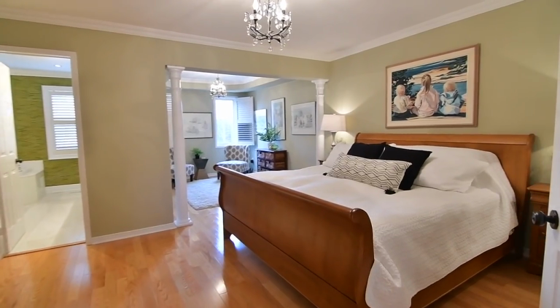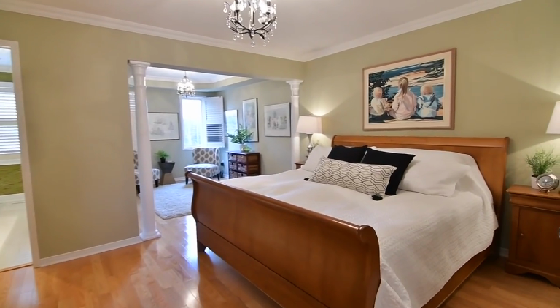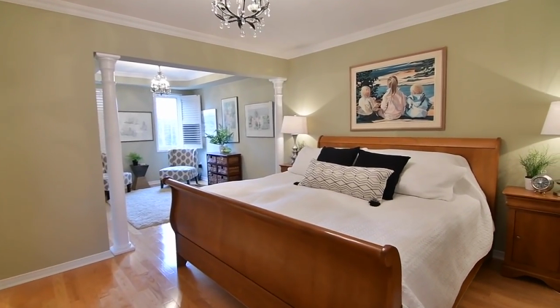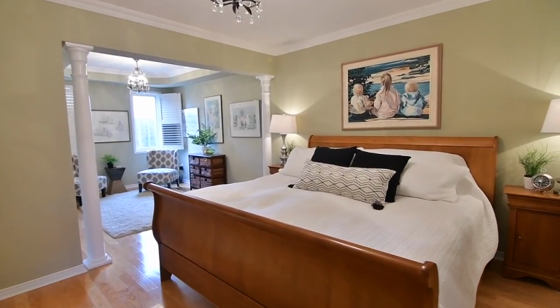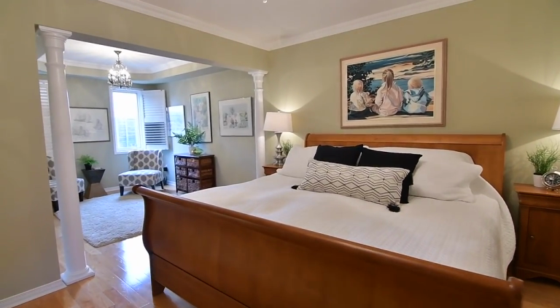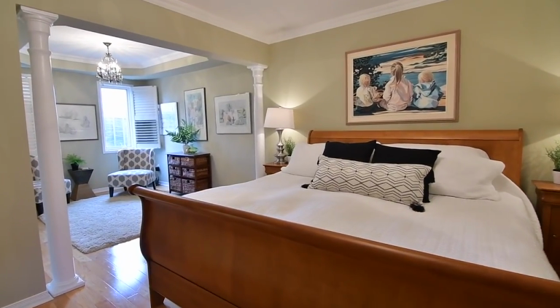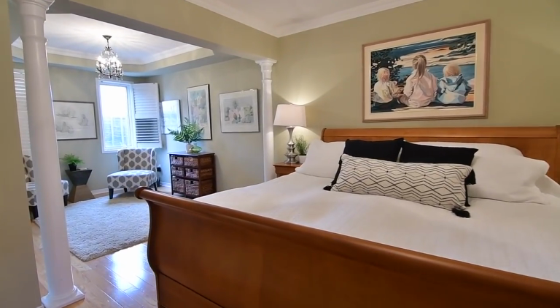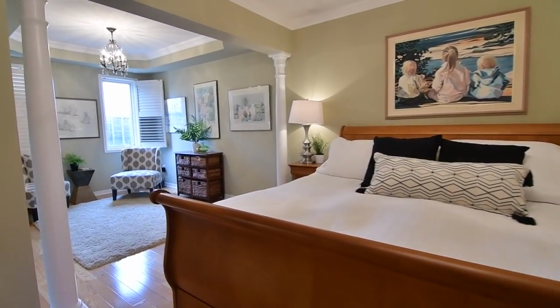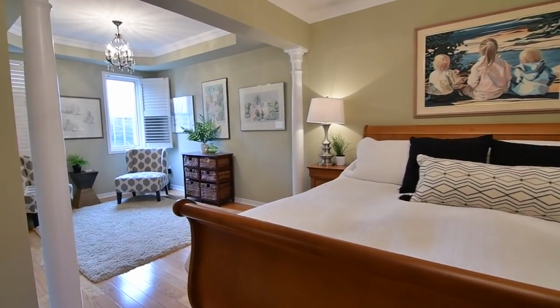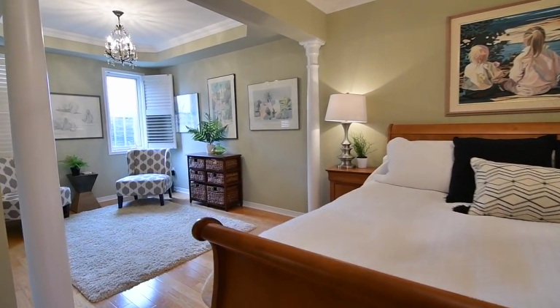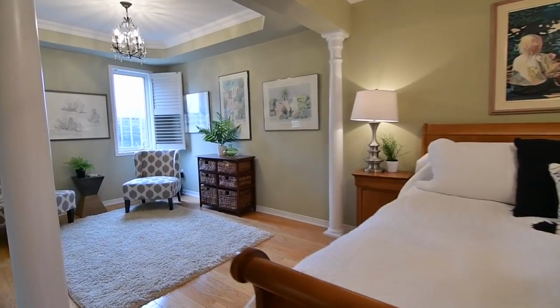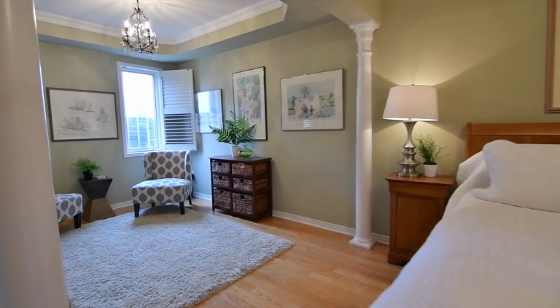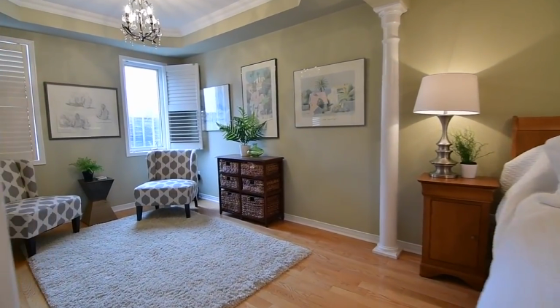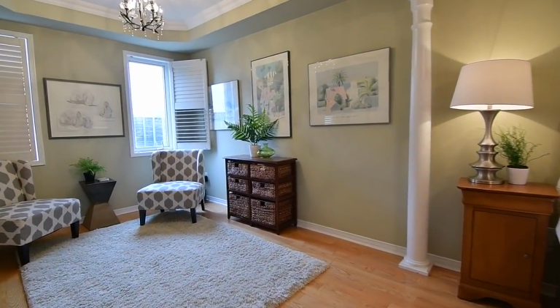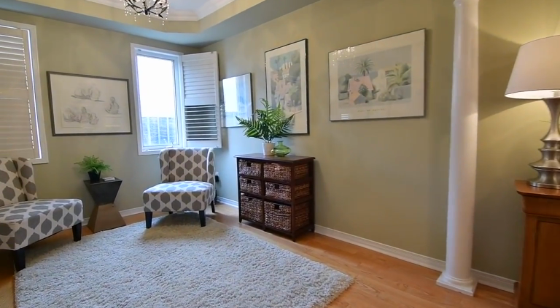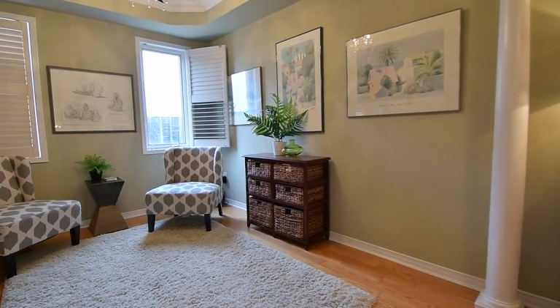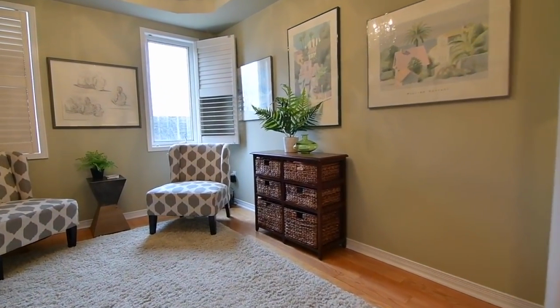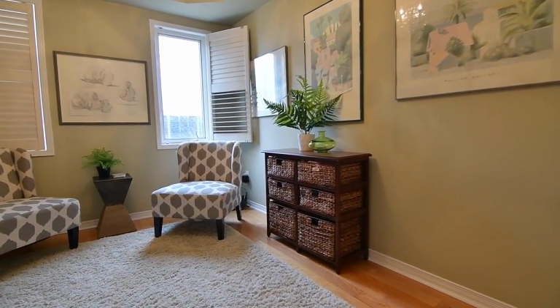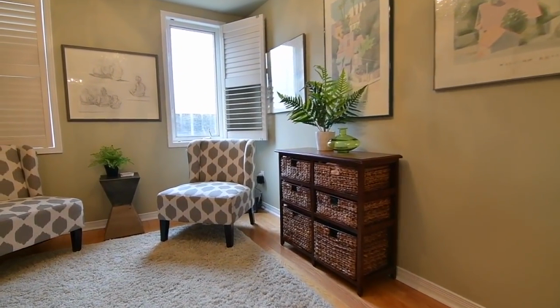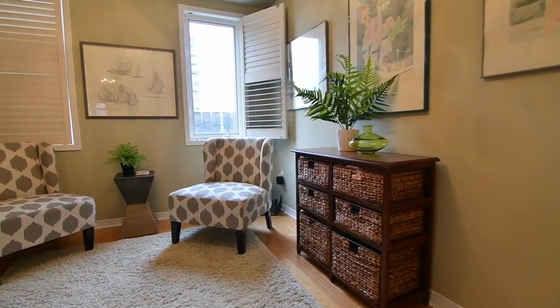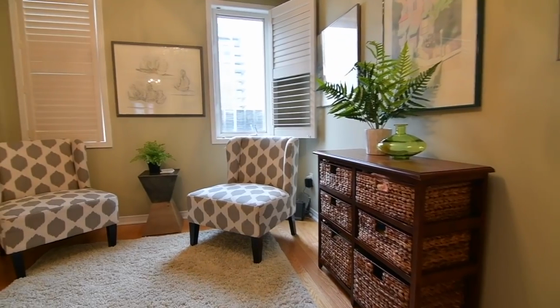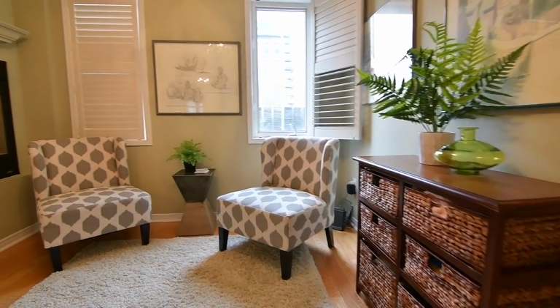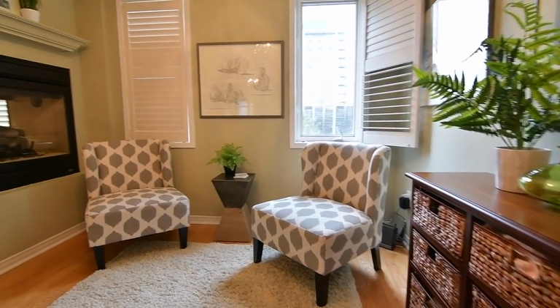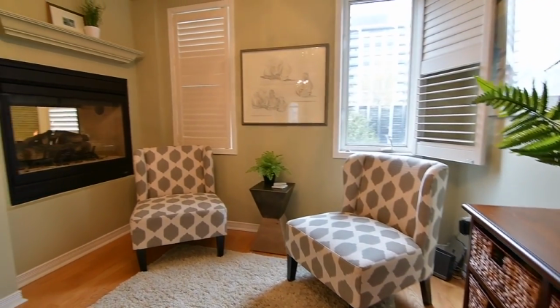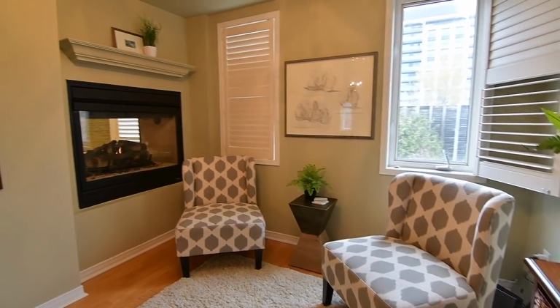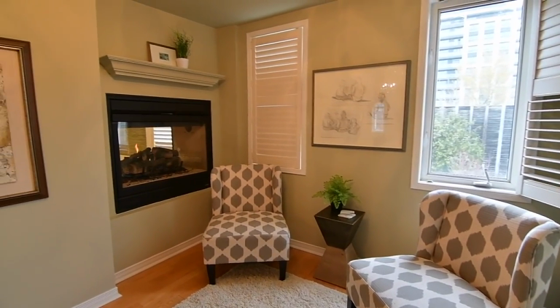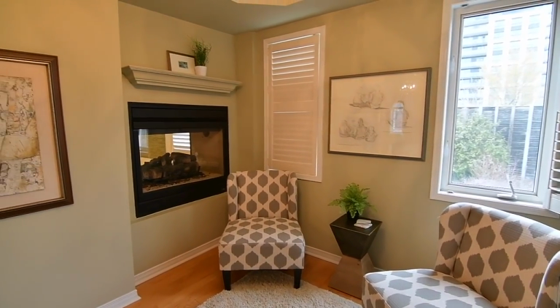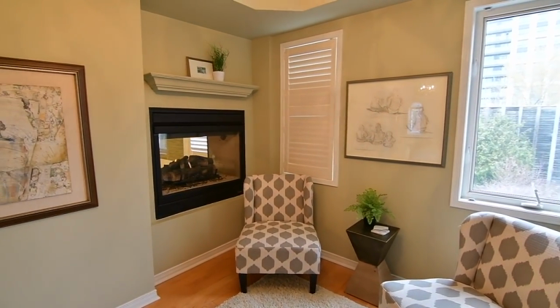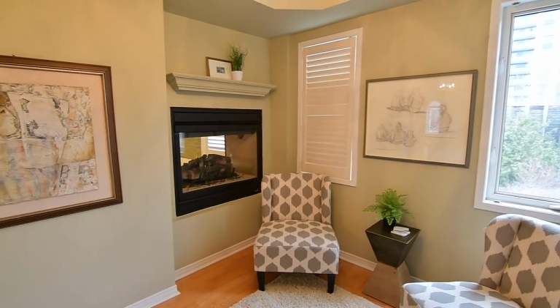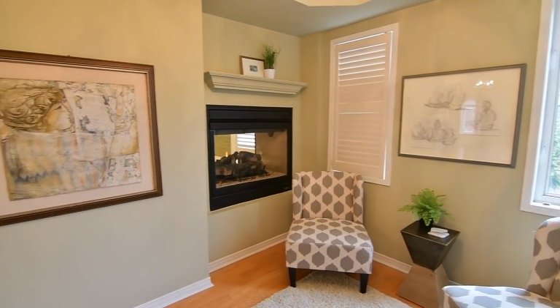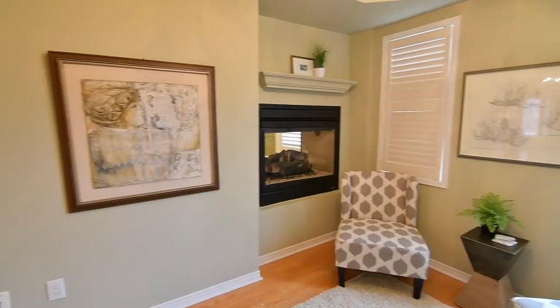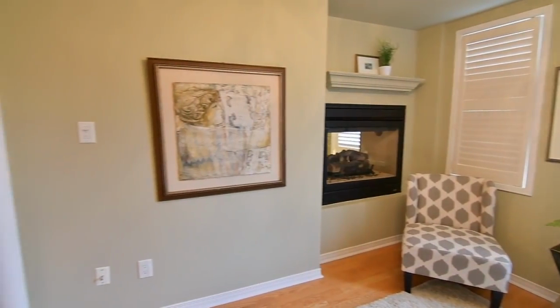Double doors open into the exquisite master suite, finished with gleaming 3½-inch oak-hardwood floors and crown moldings. Décor columns grace the entry into an elegant sitting area with a coffered ceiling that shares the cozy warmth of a double-sided gas fireplace with the en-suite washroom.